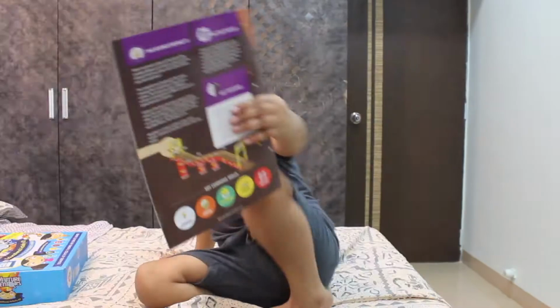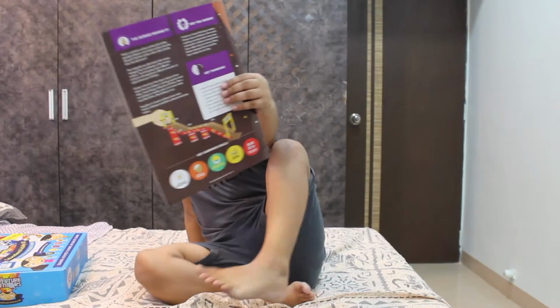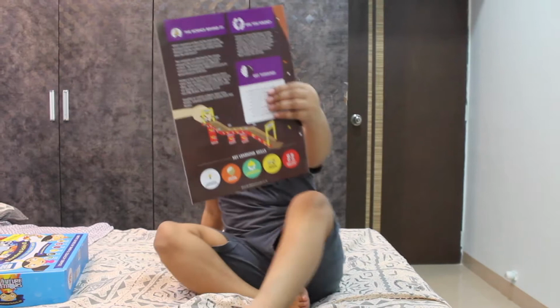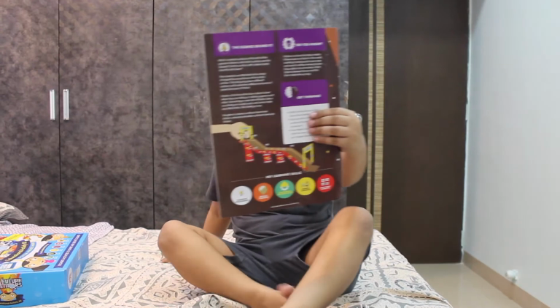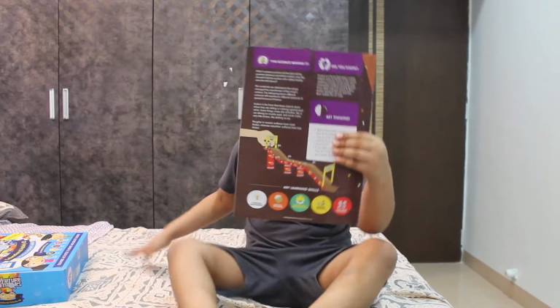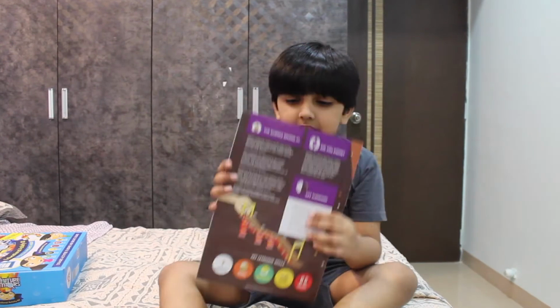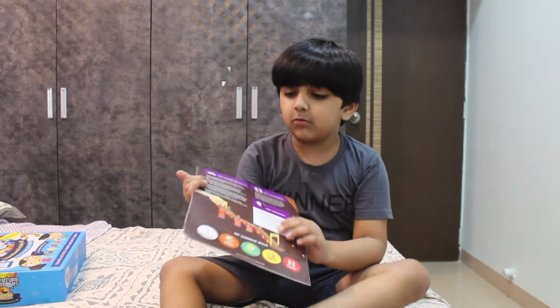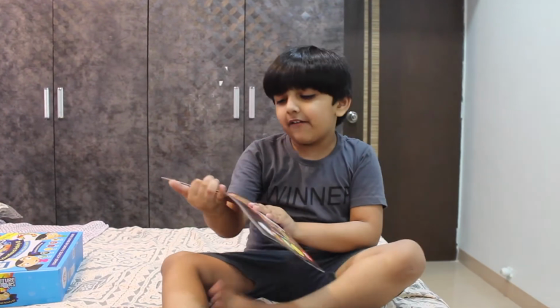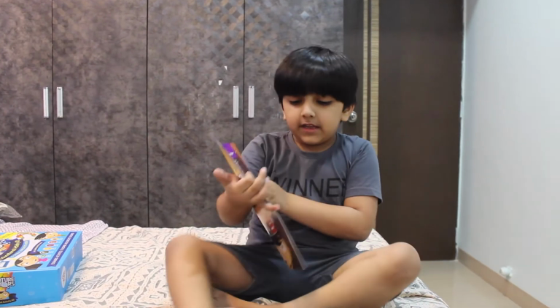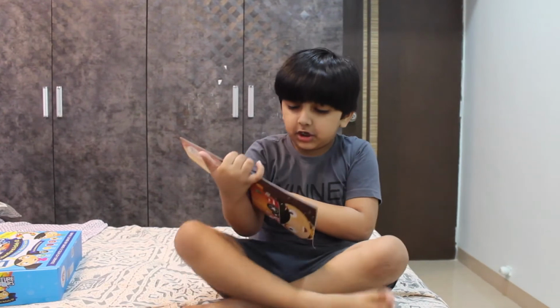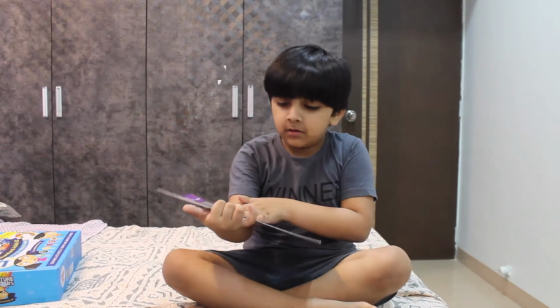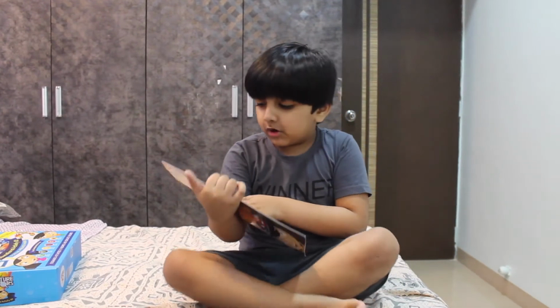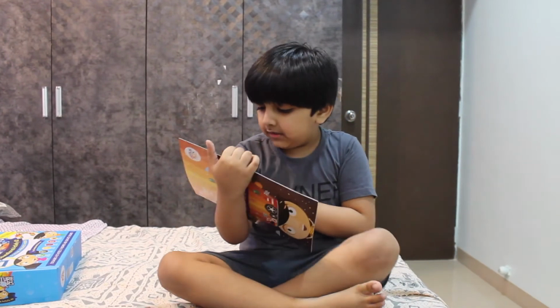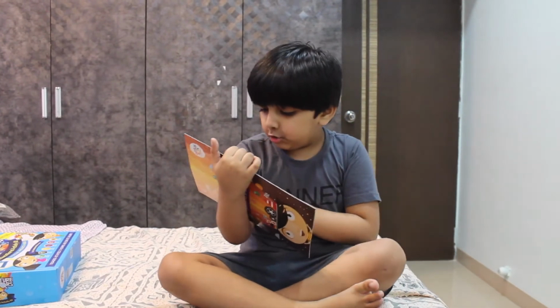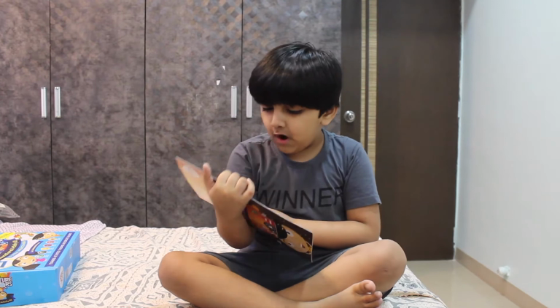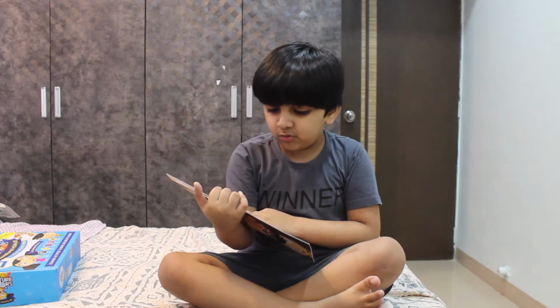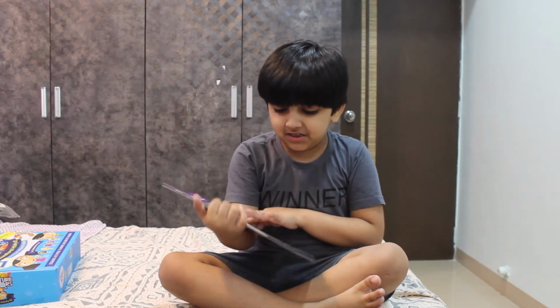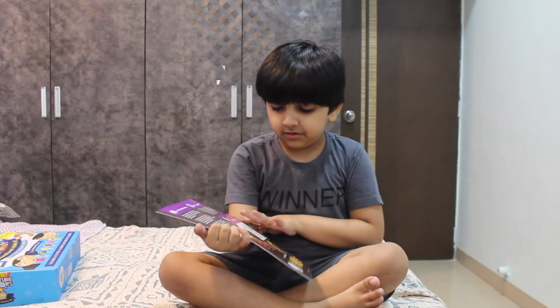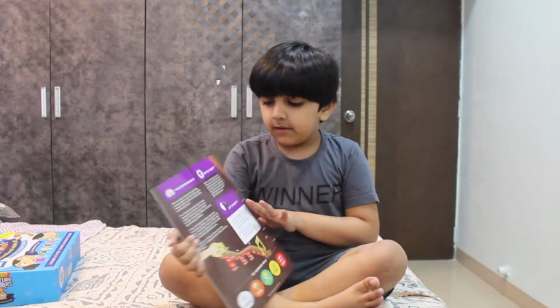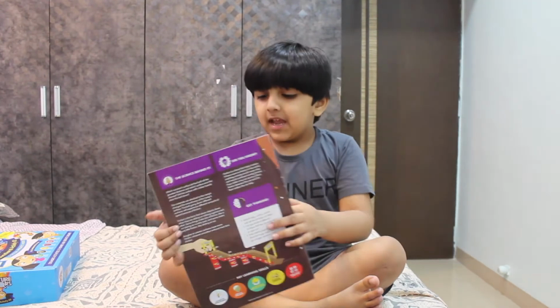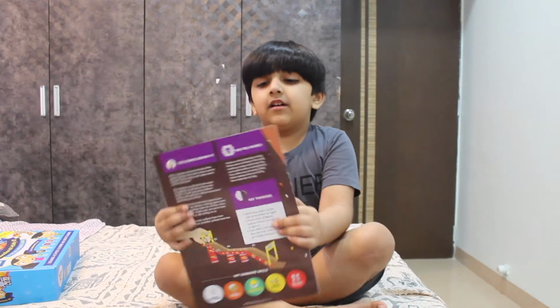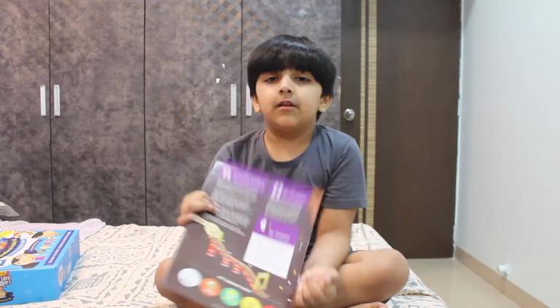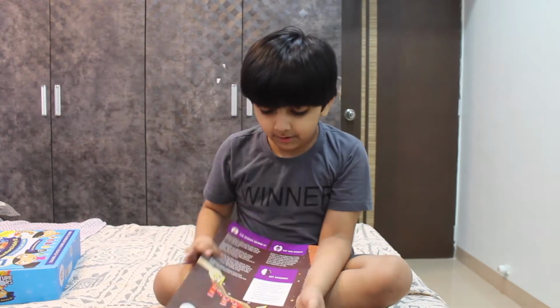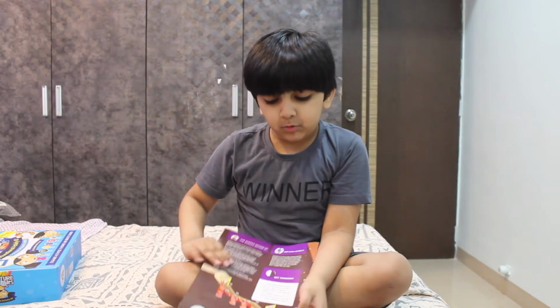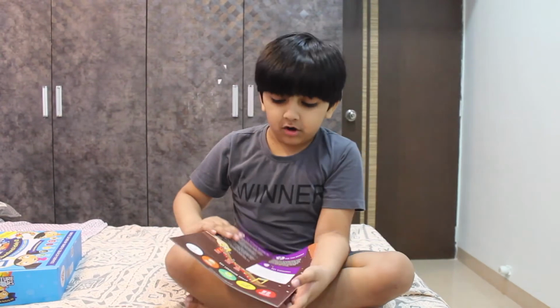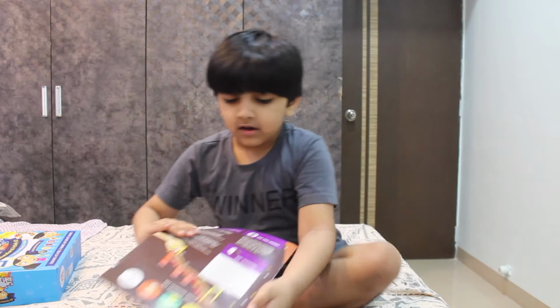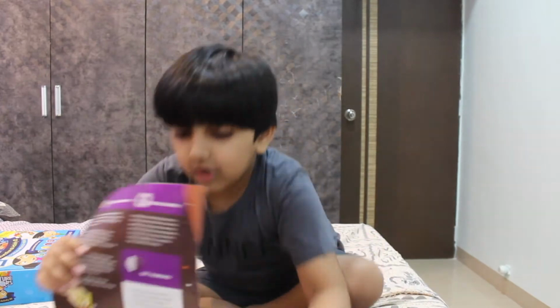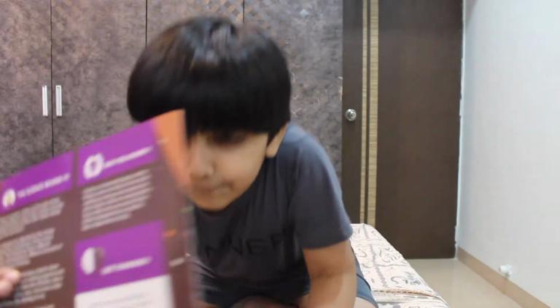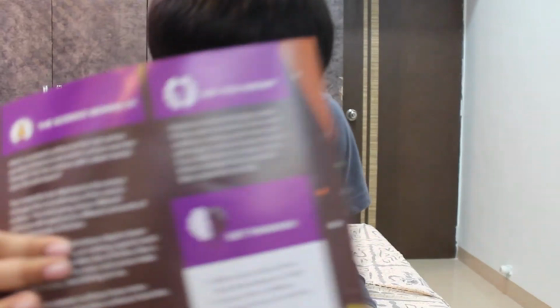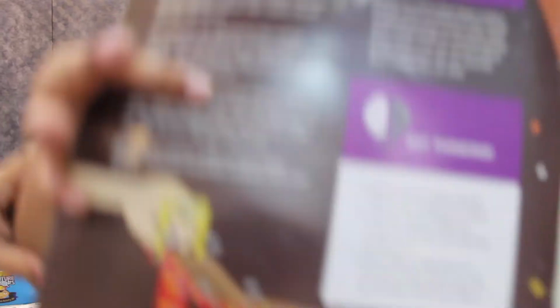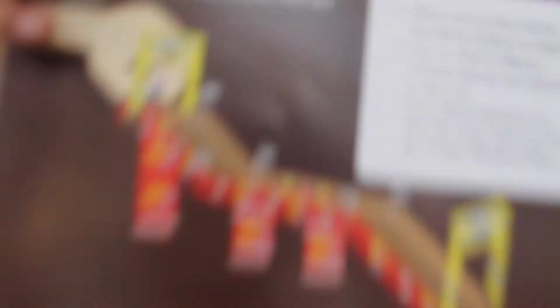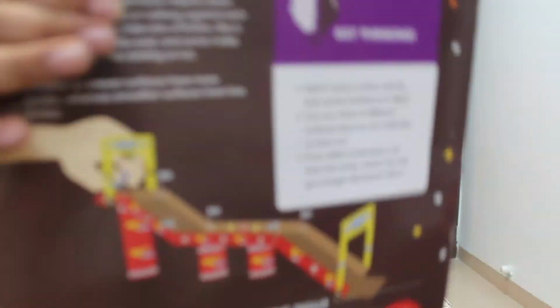In all of the activities, we have instruction booklets to know how to build it. And the marble one will look quite like this.